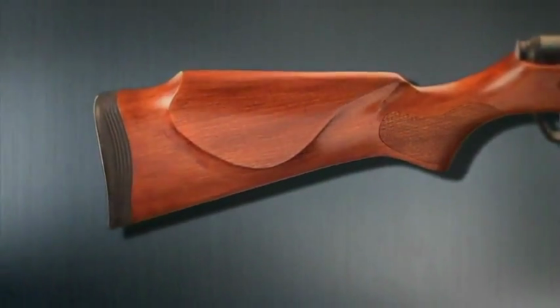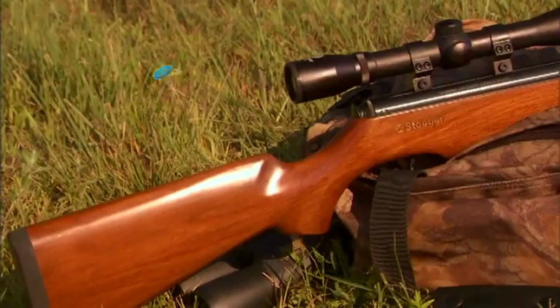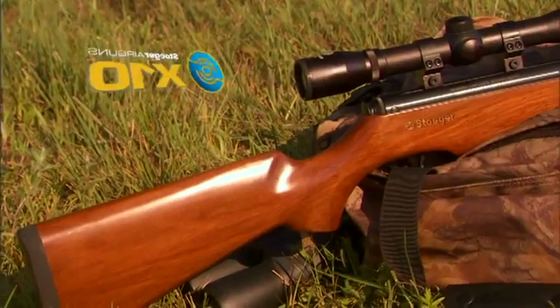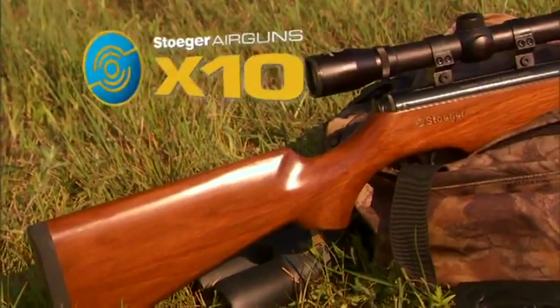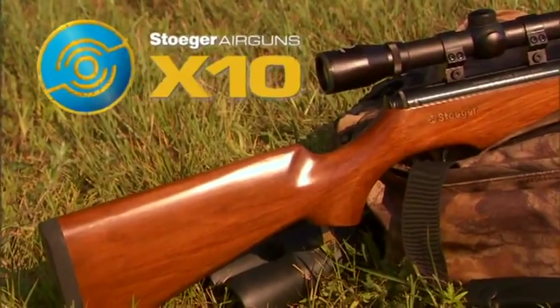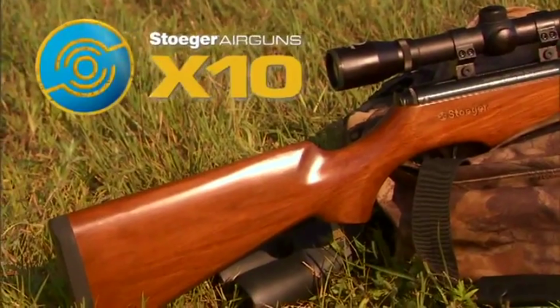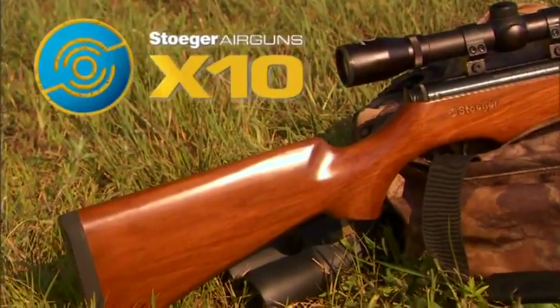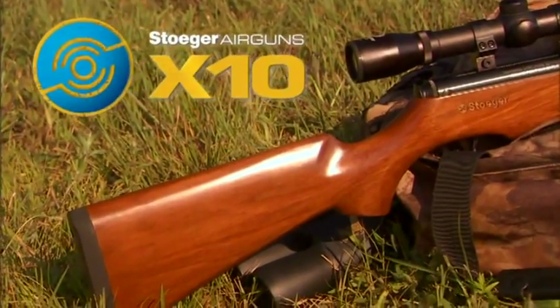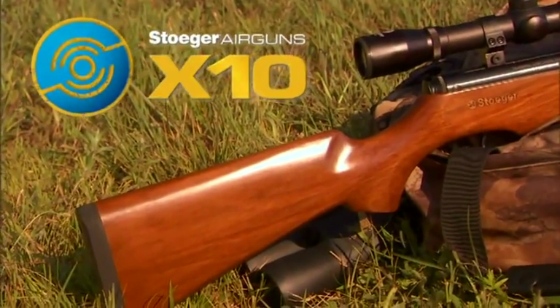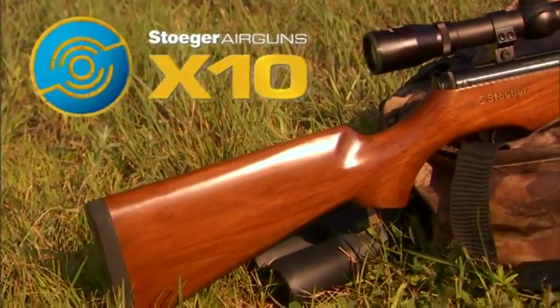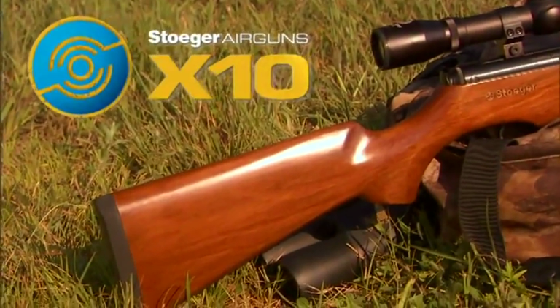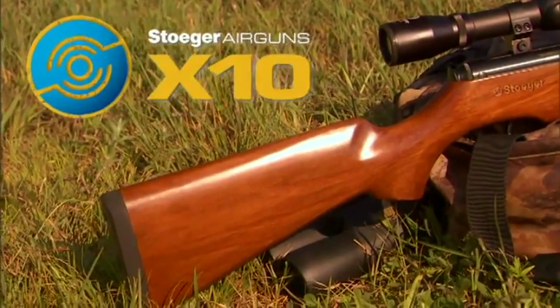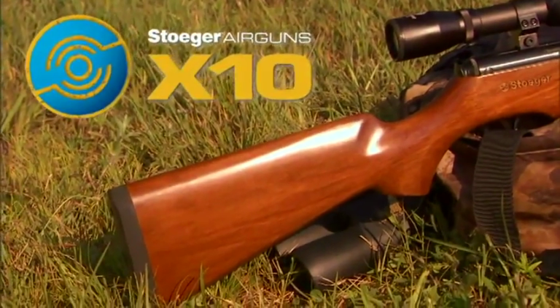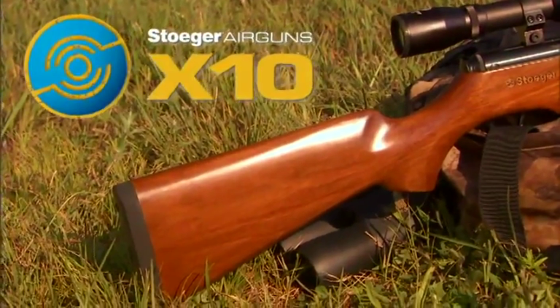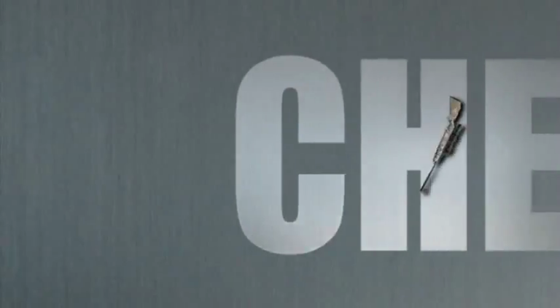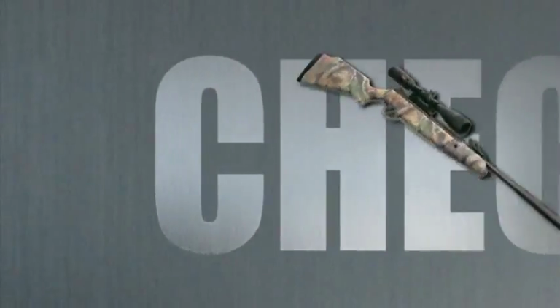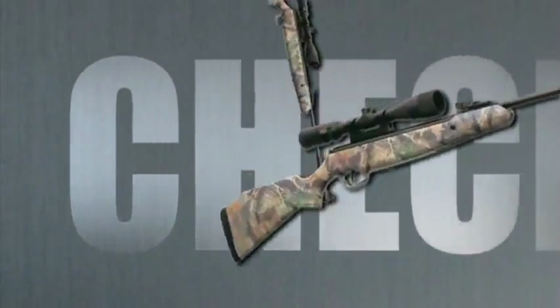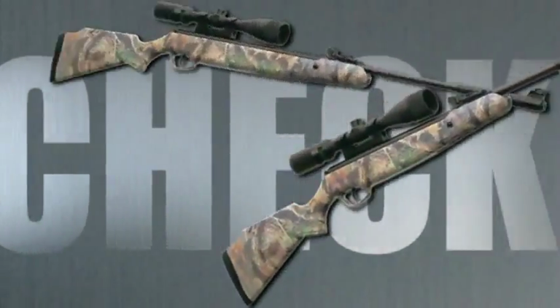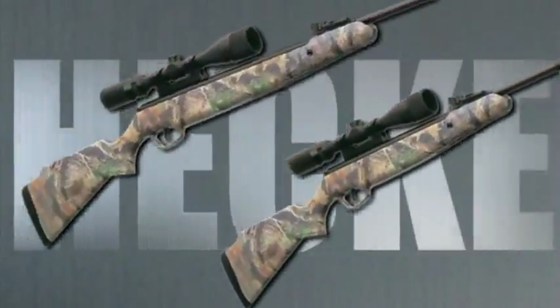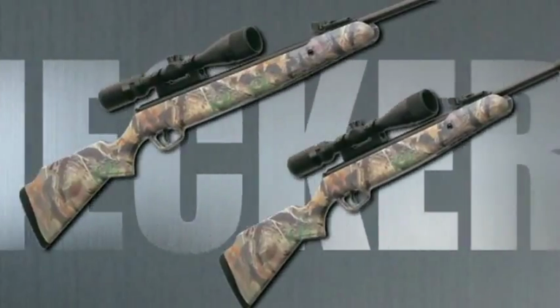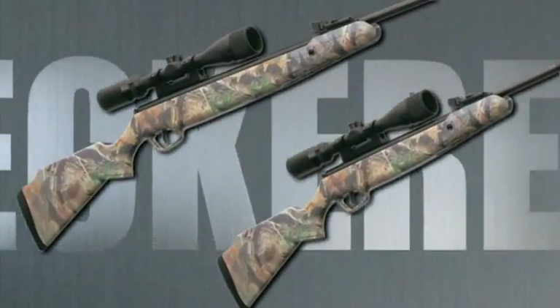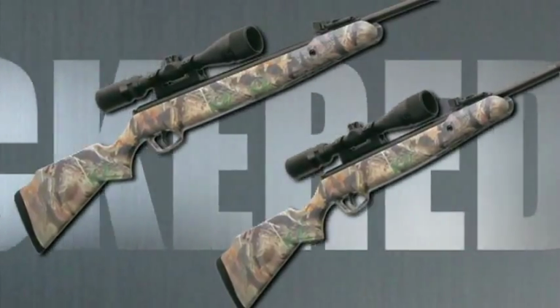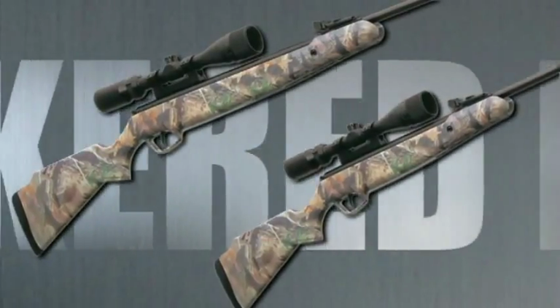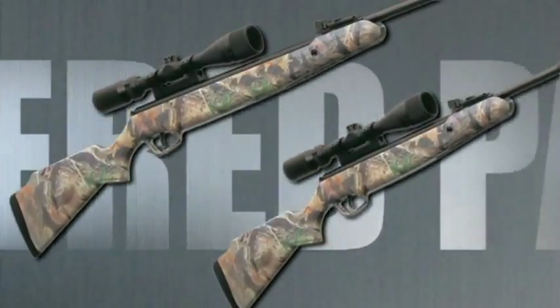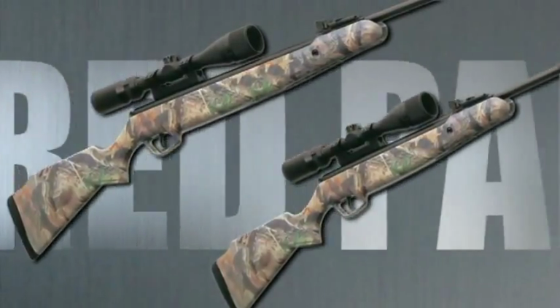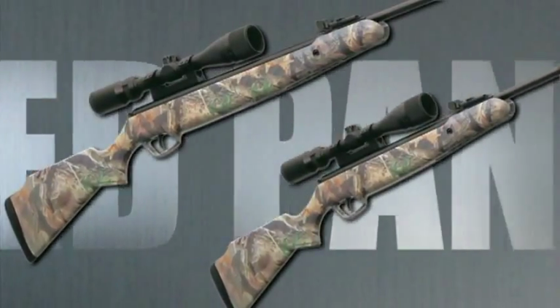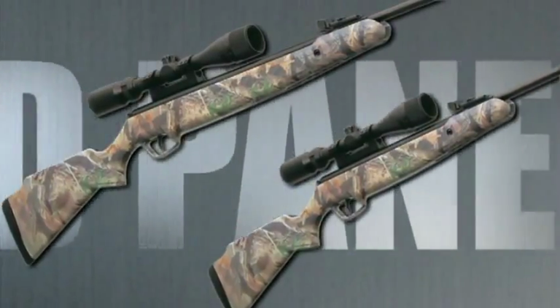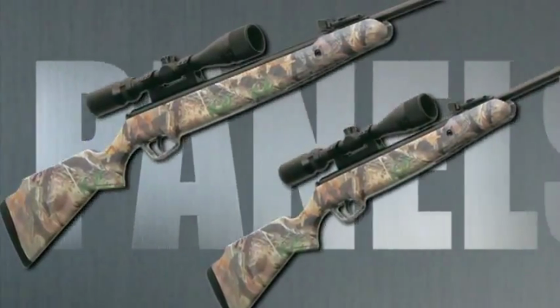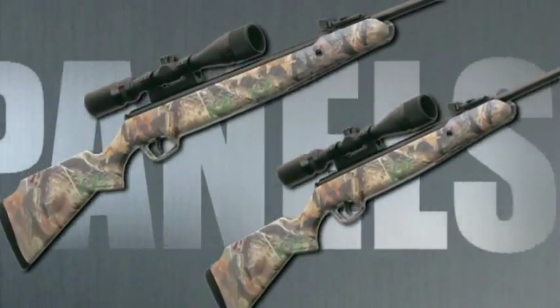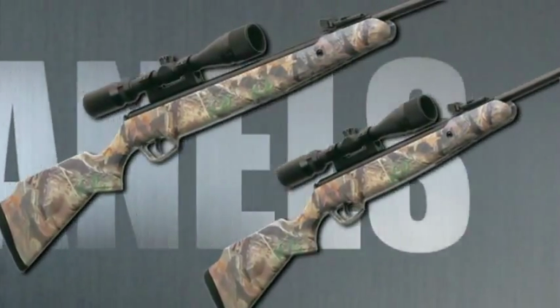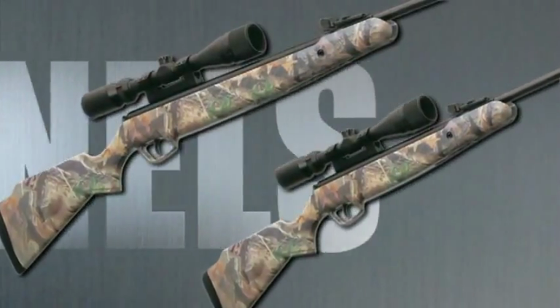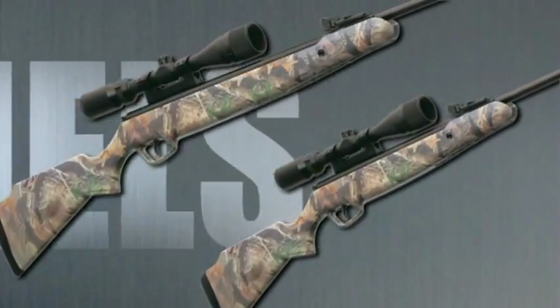The X10 models feature straight-comb, hunter-styled hardwood stocks. The pistol grips and fore-ends of the X20 and X50 models have checkered panels for a firm, positive grip.